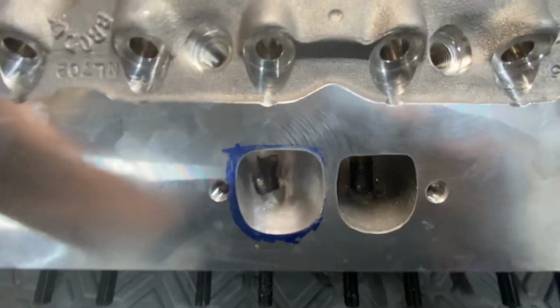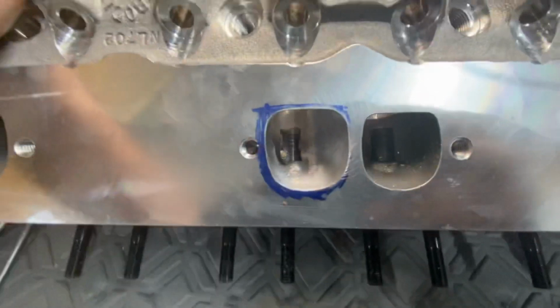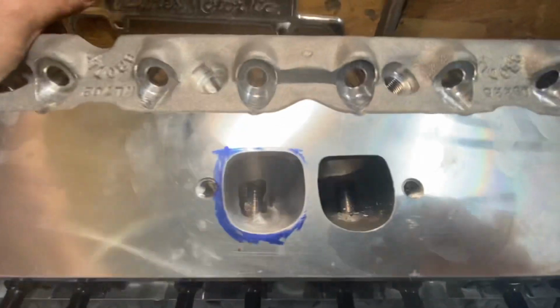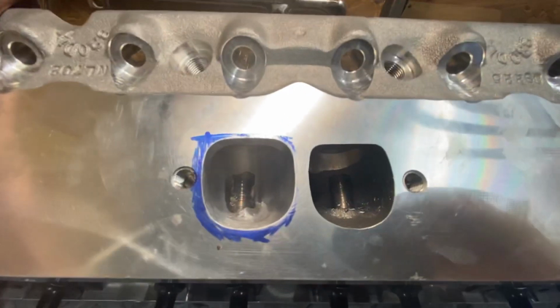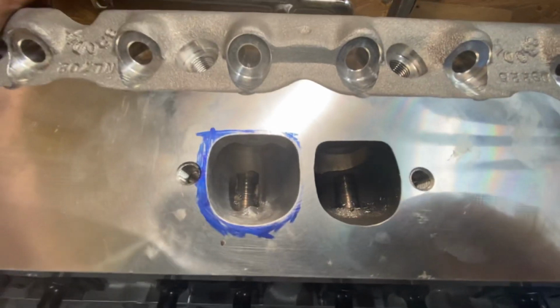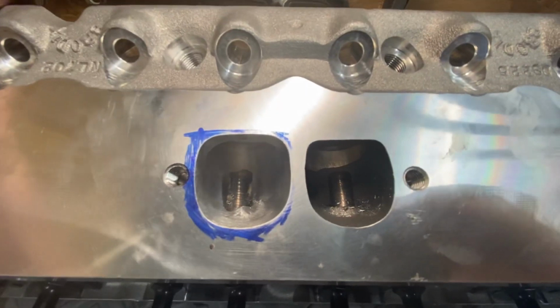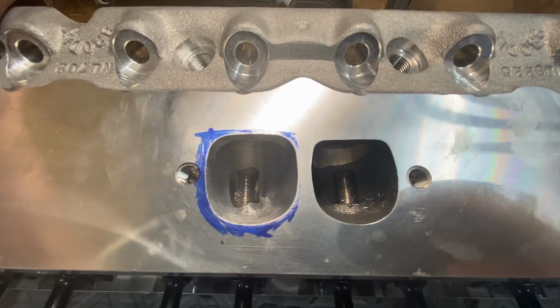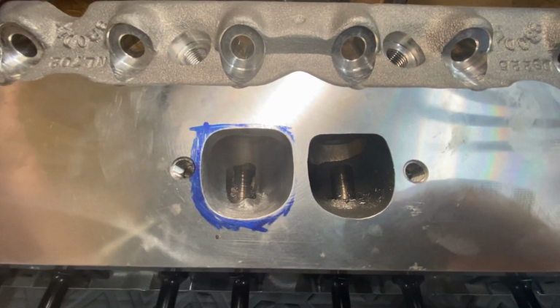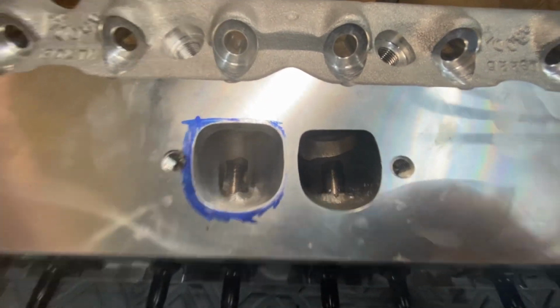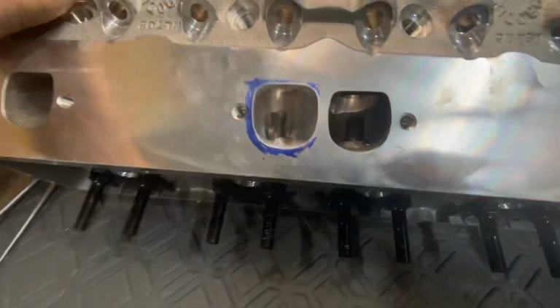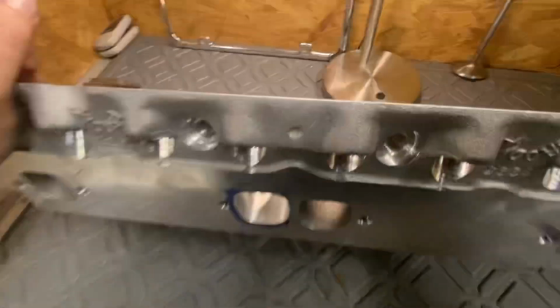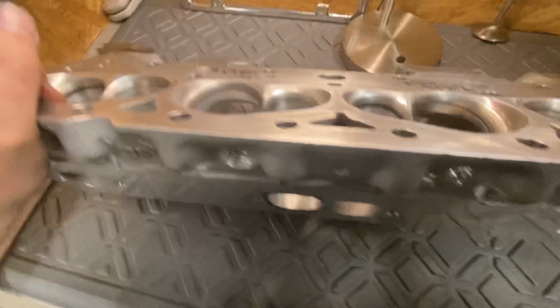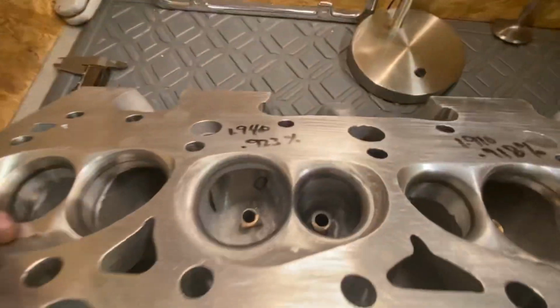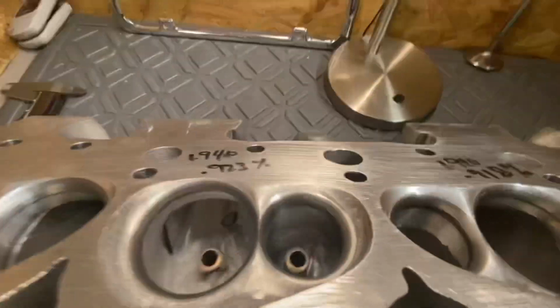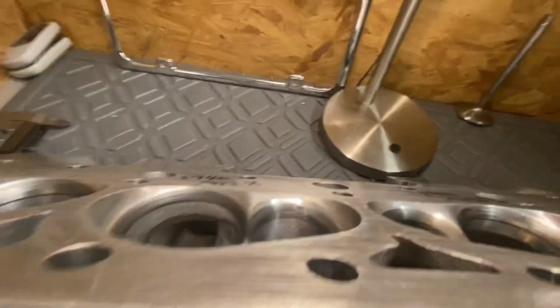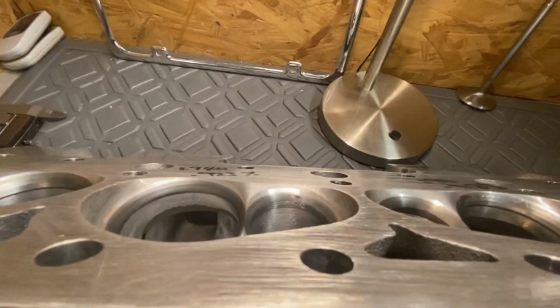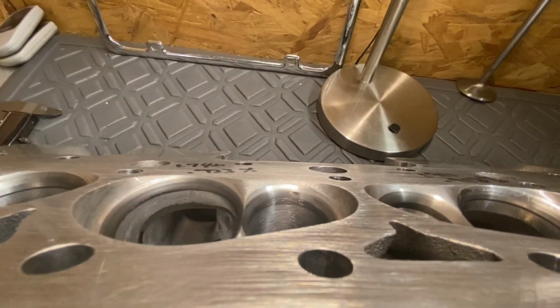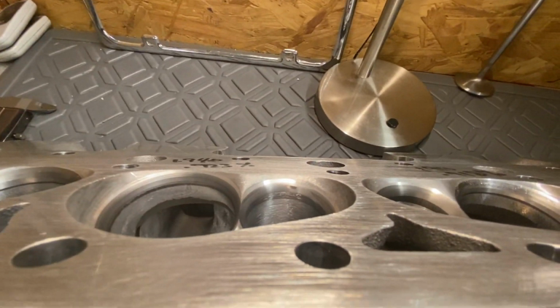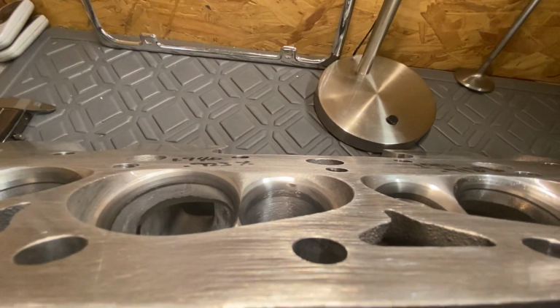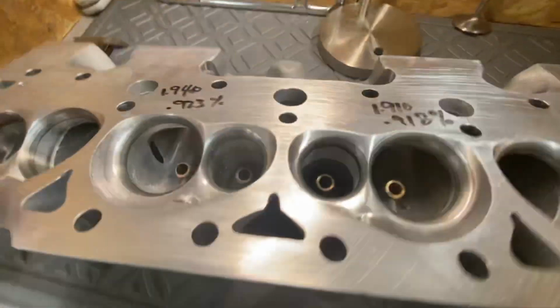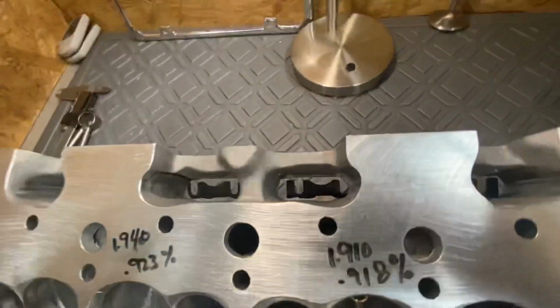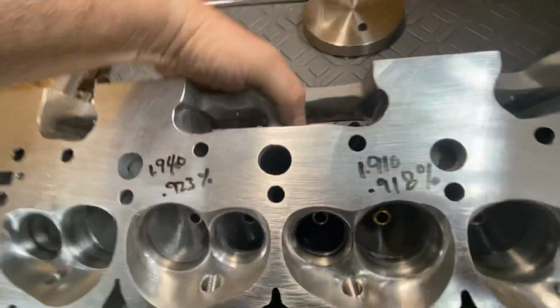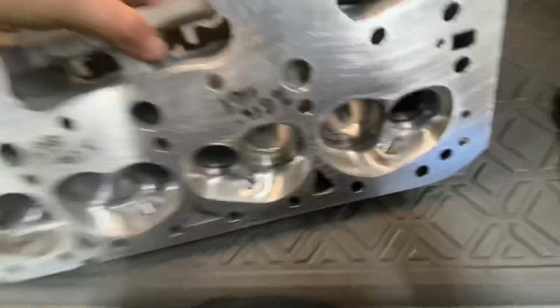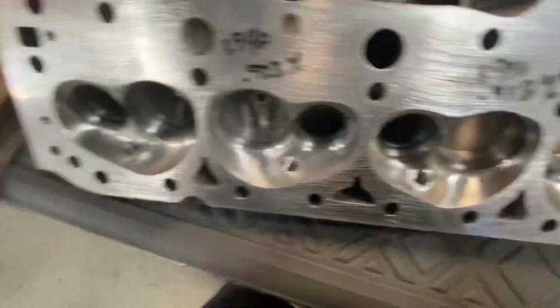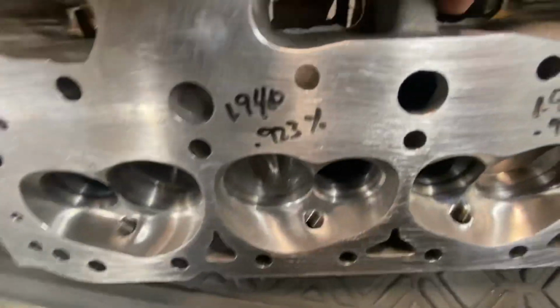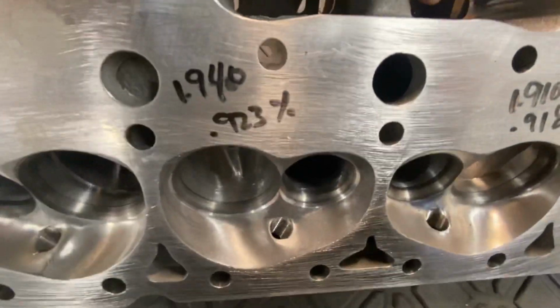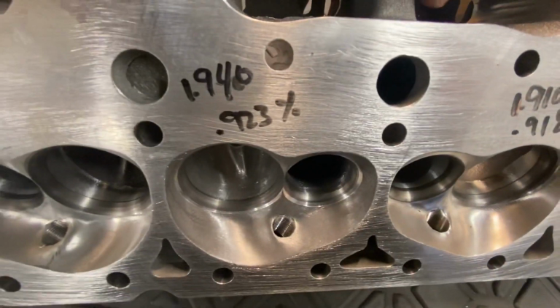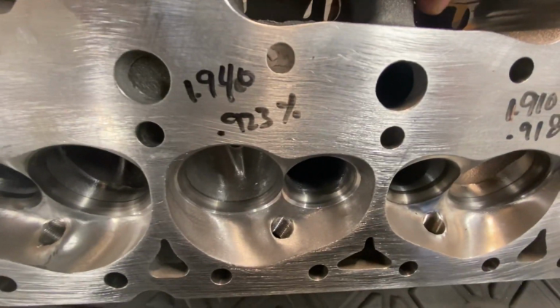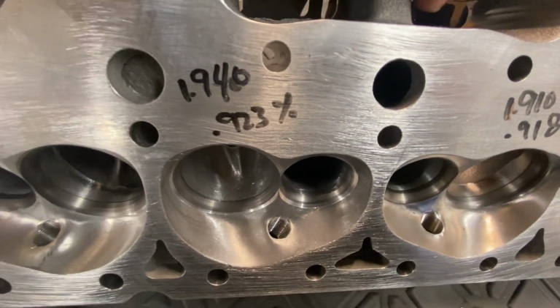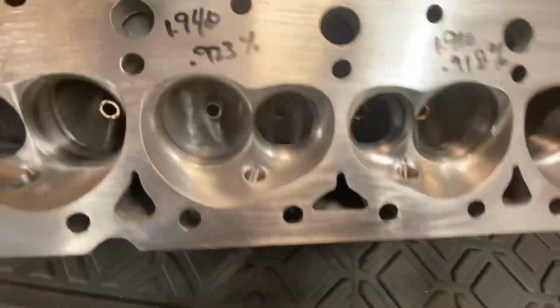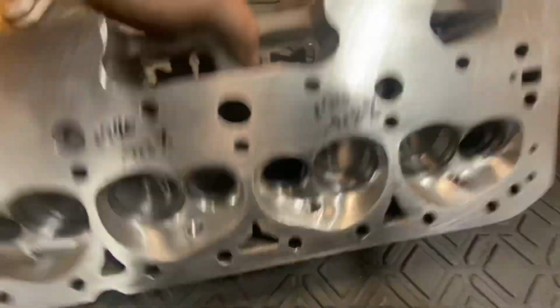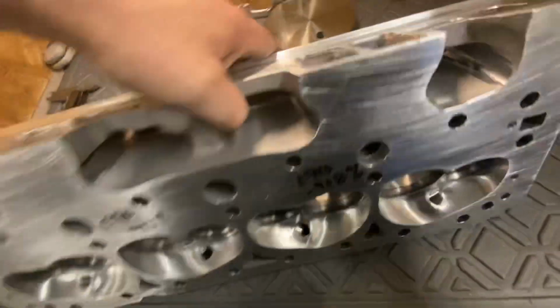There's the exhaust port — you can see how much bigger I made it into a traditional D-port, just kind of followed the back of the bowl. It's got a 45-degree seat on it. If you roll it over here, you can see how I worked the short side on the exhaust.